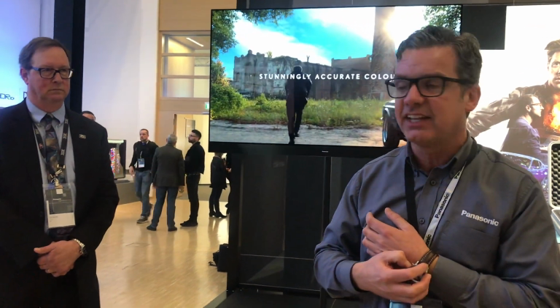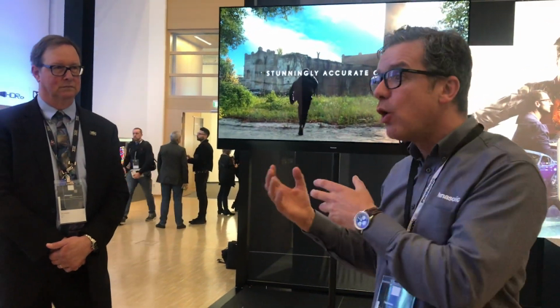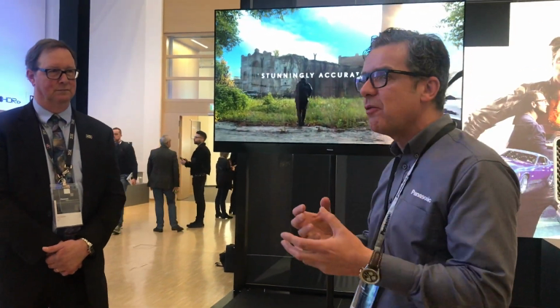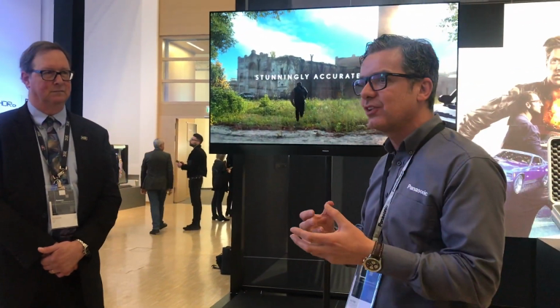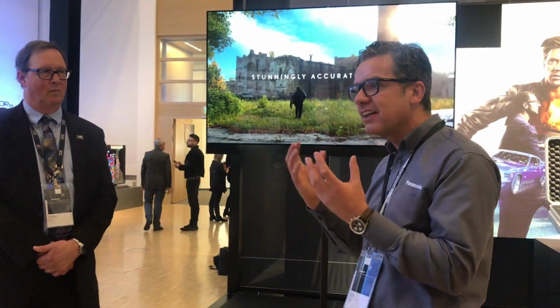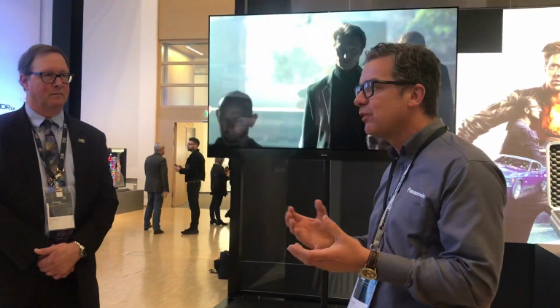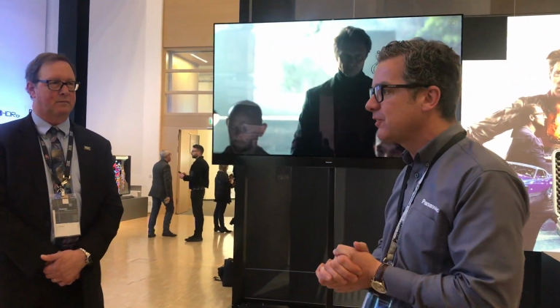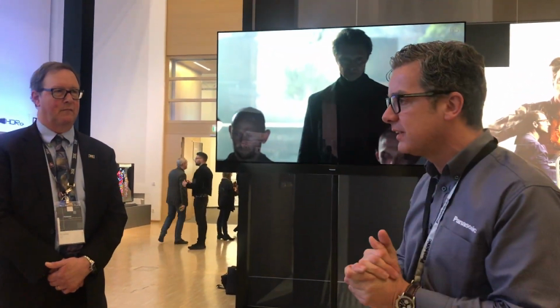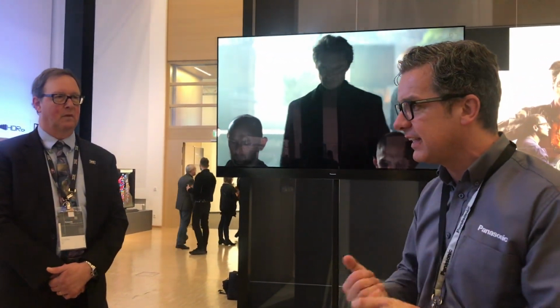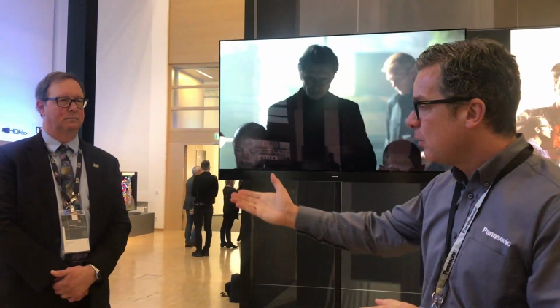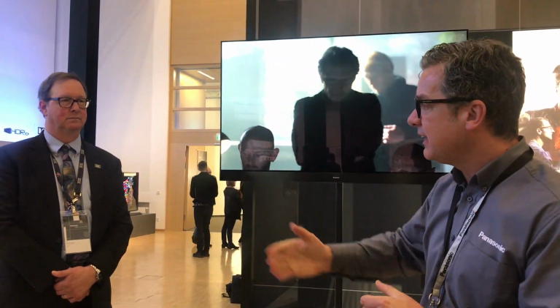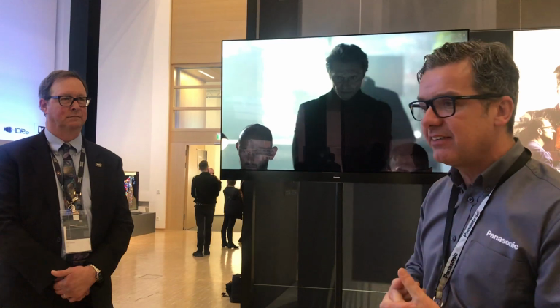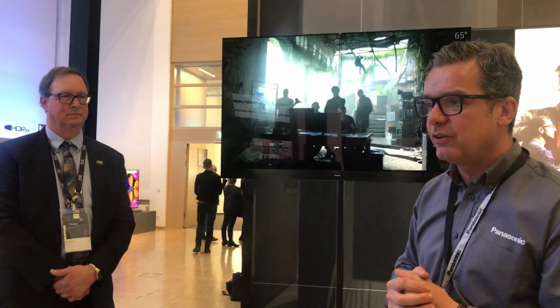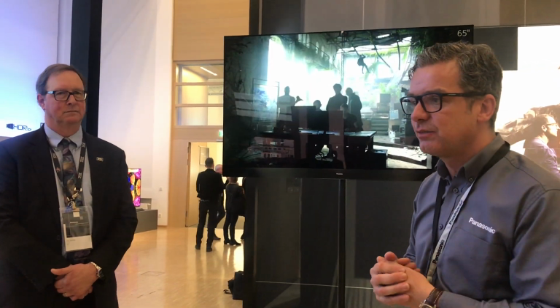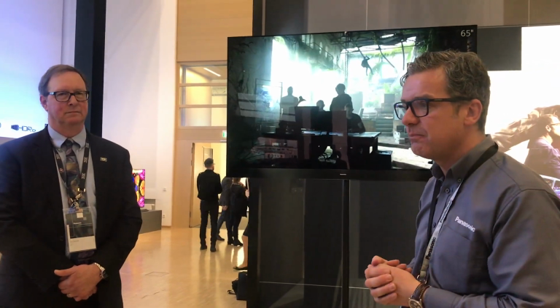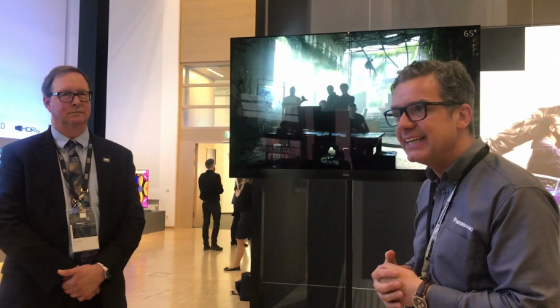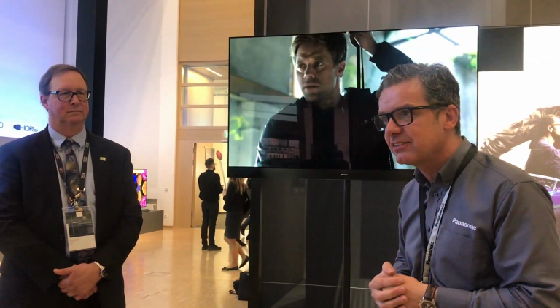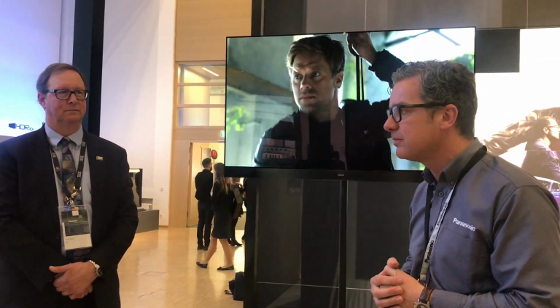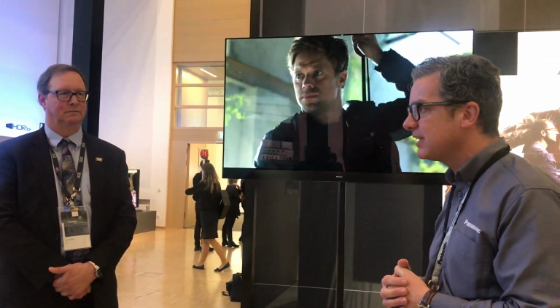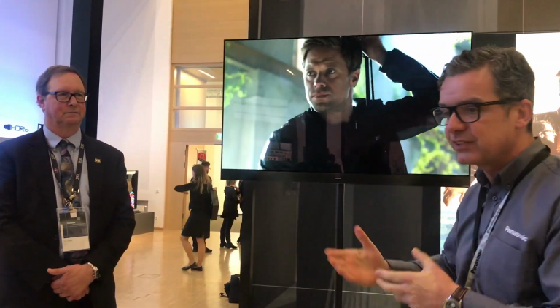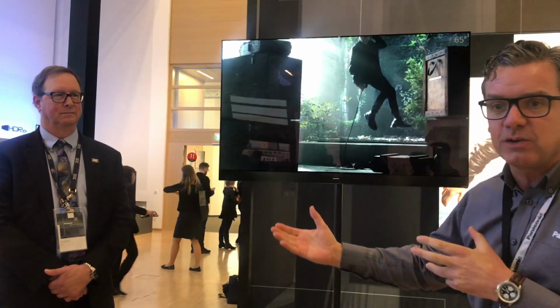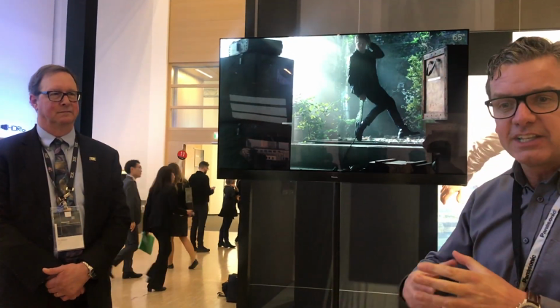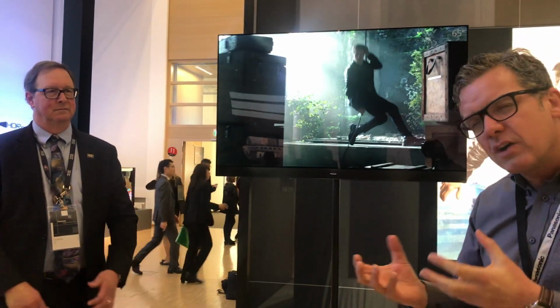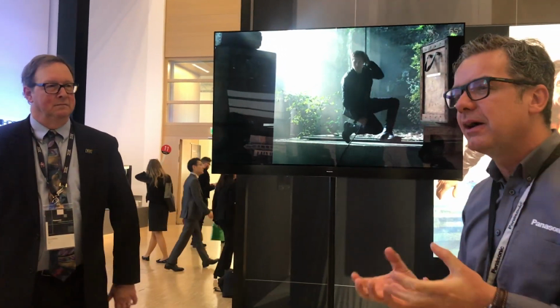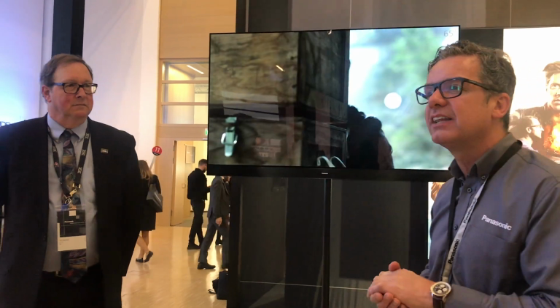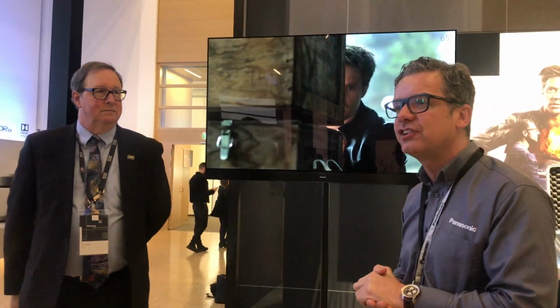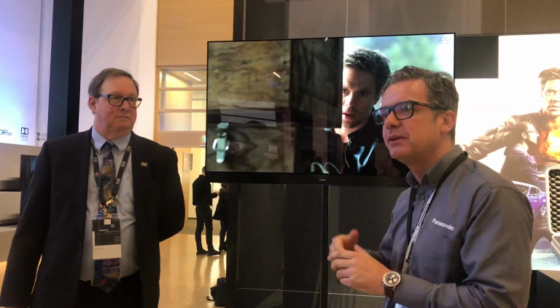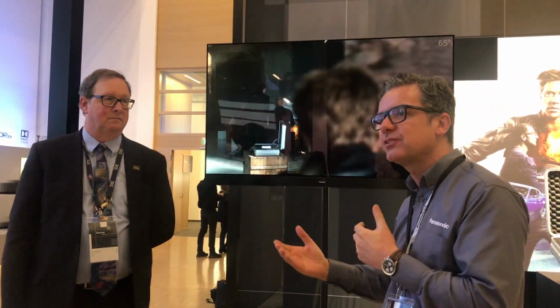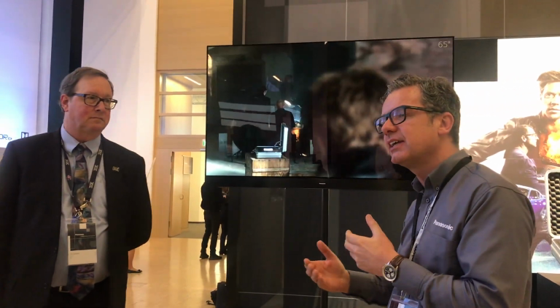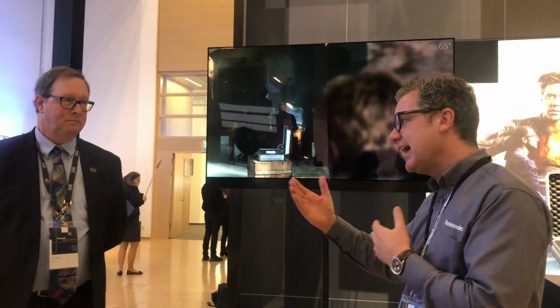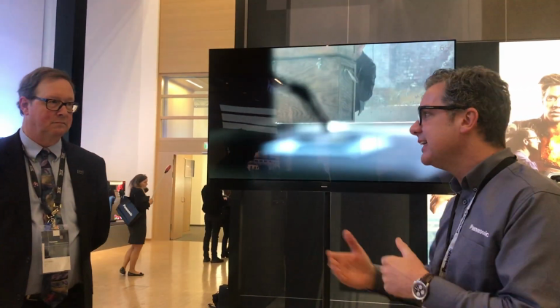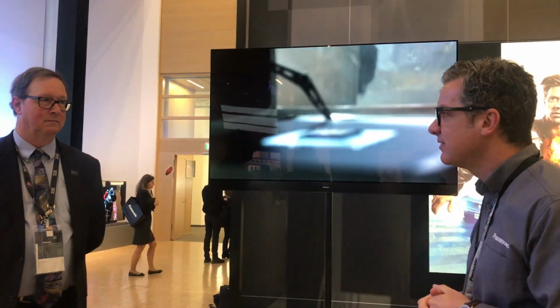They also helped Panasonic develop the overall picture quality of the set. We have here Eric who is from THX, from San Francisco, who came along to talk a little bit about the relationship between Panasonic and THX.